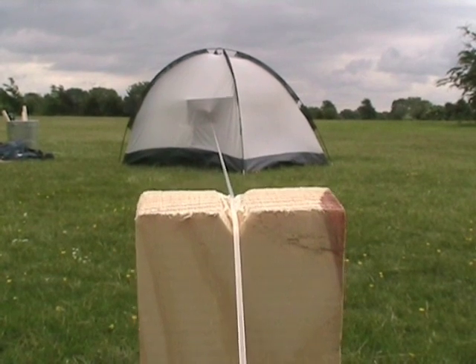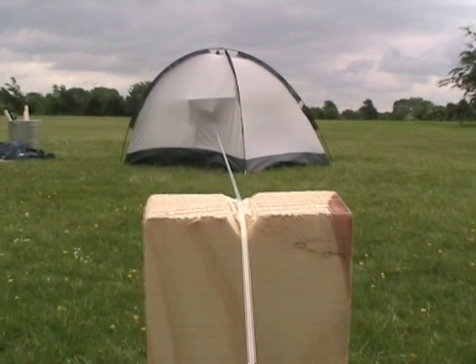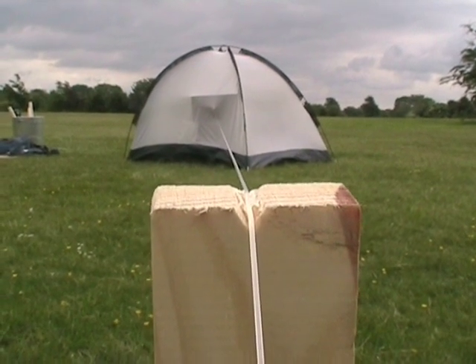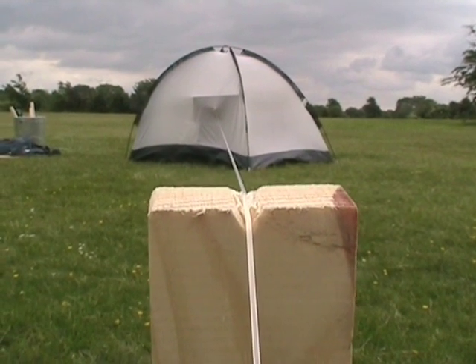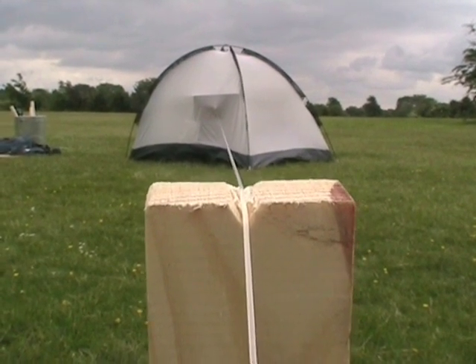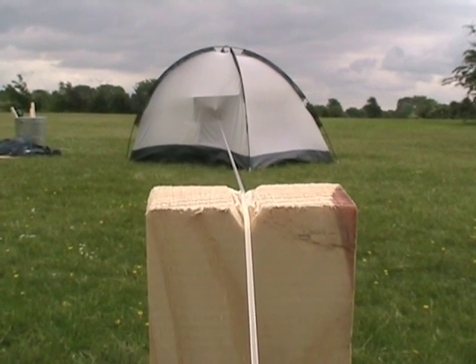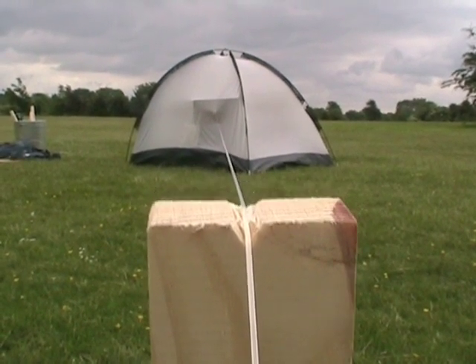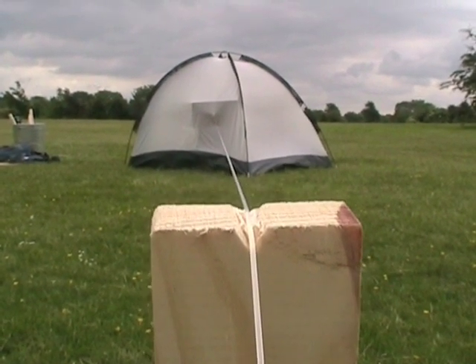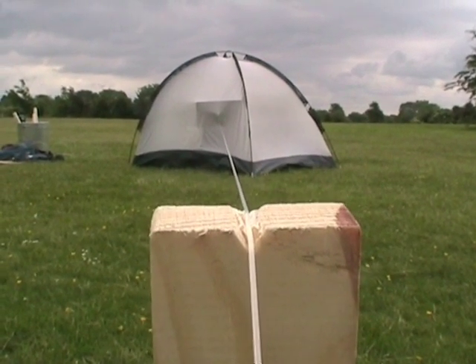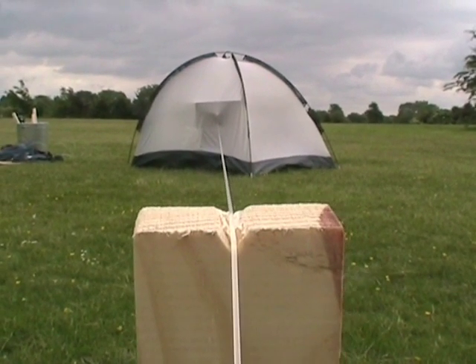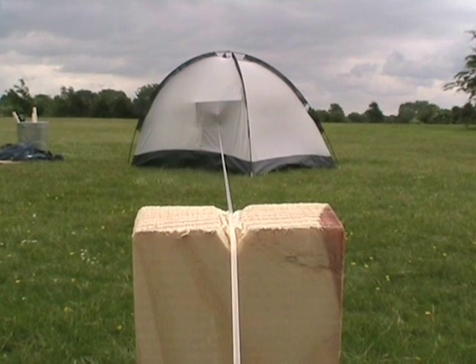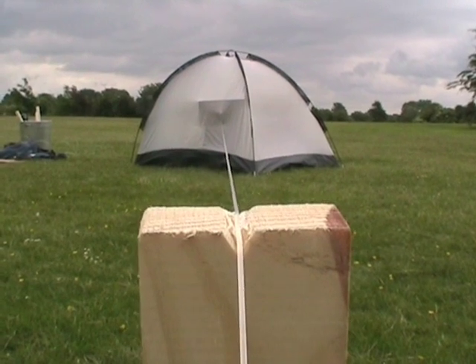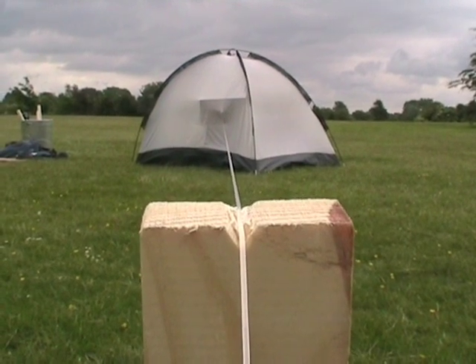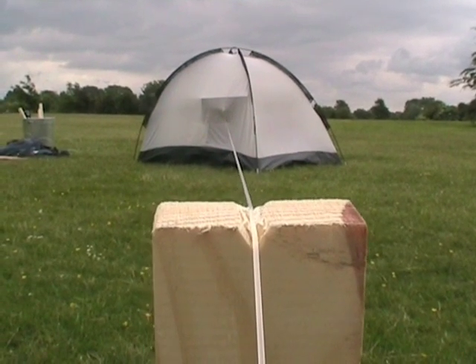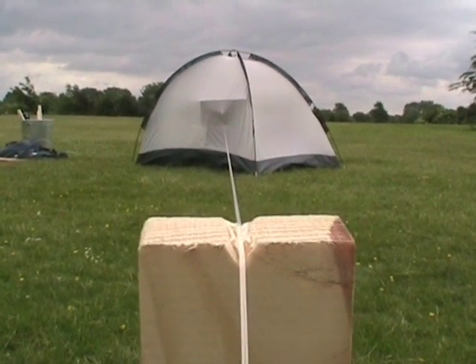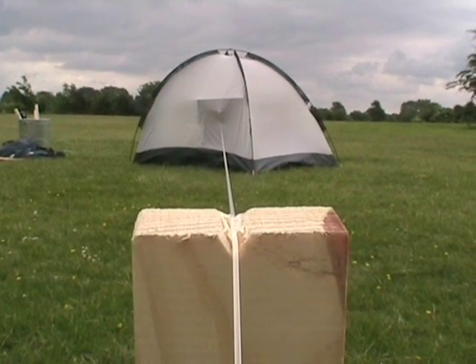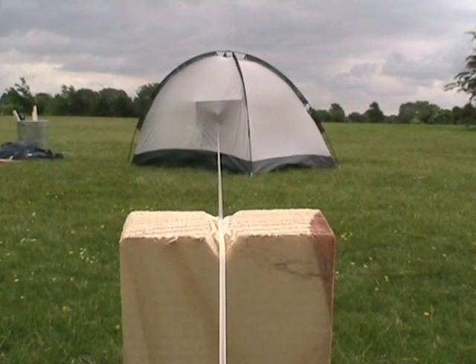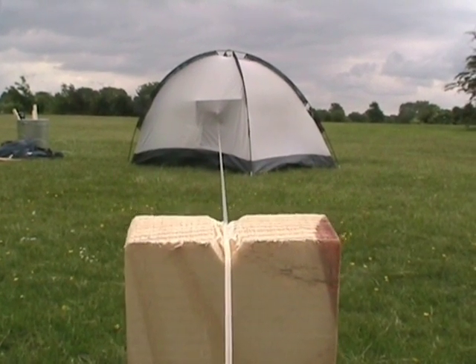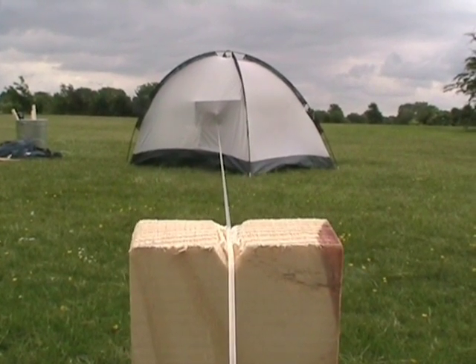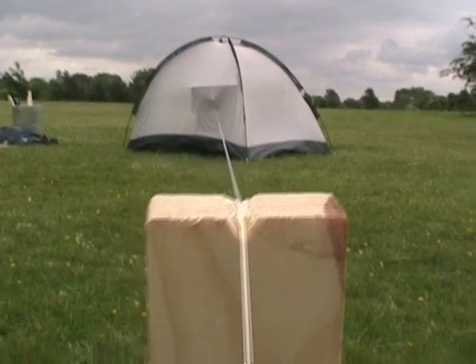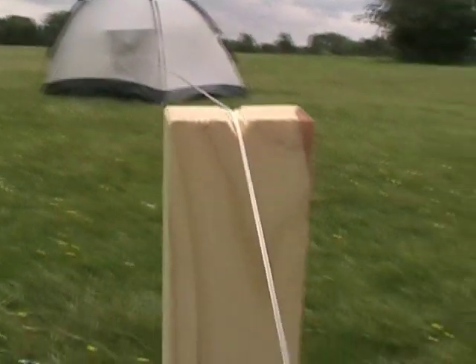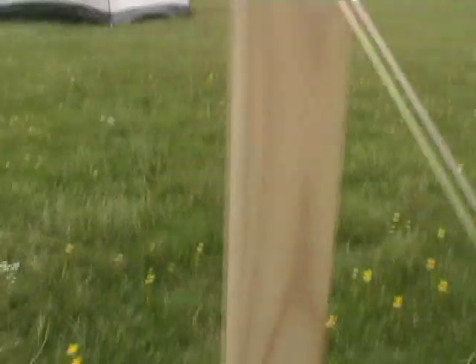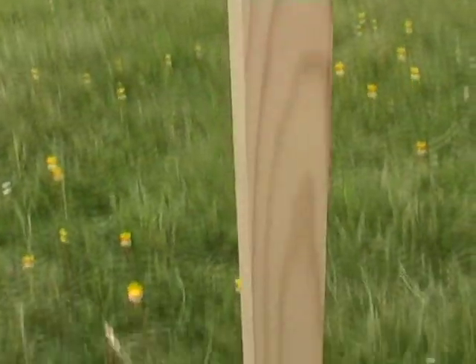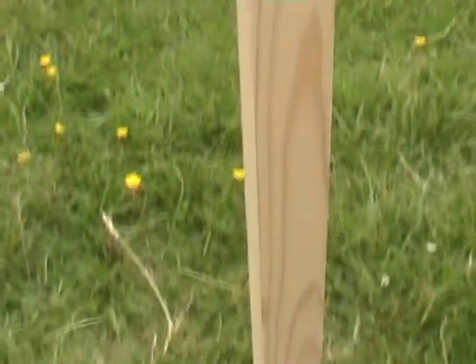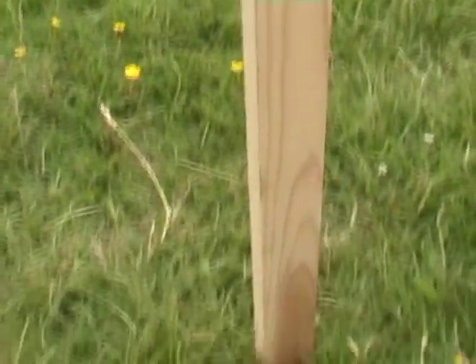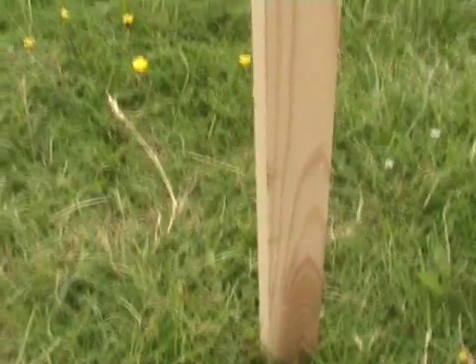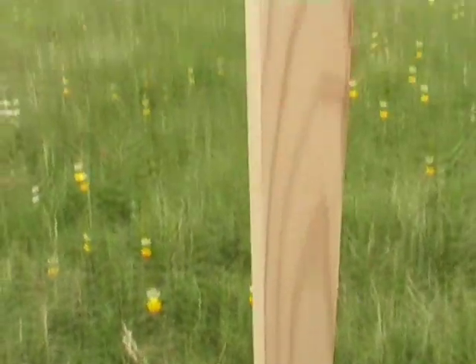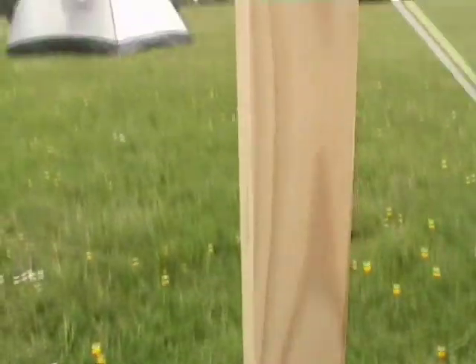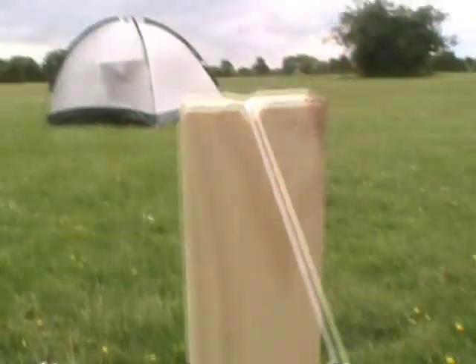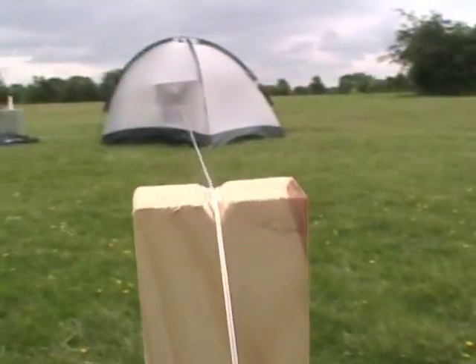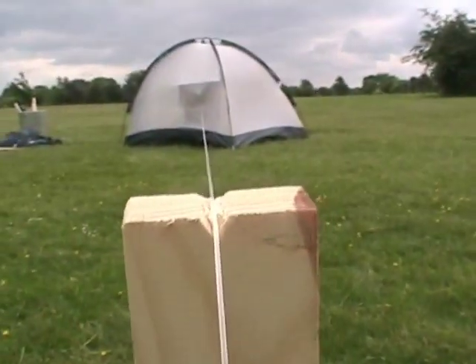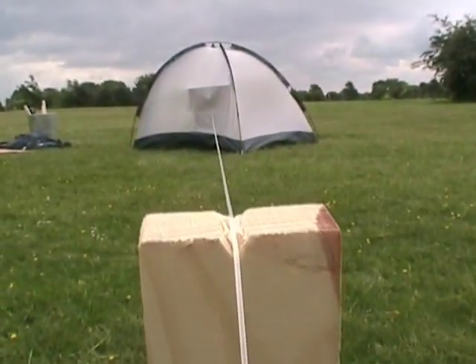The nice thing about this is that the sticks are vibrating, the sound is travelling down the string, causing the wooden sticks to act as a sound box. So you can actually hear the sticks vibrating — it's quite beautiful.